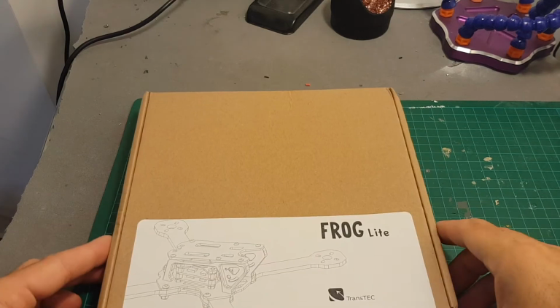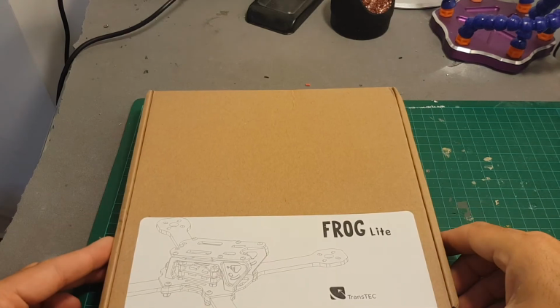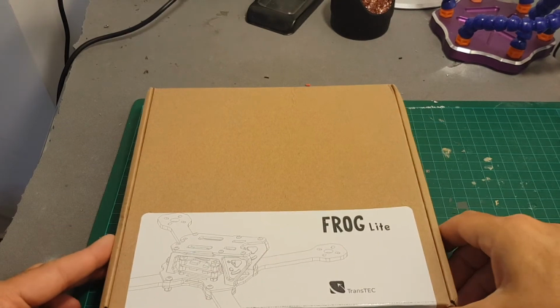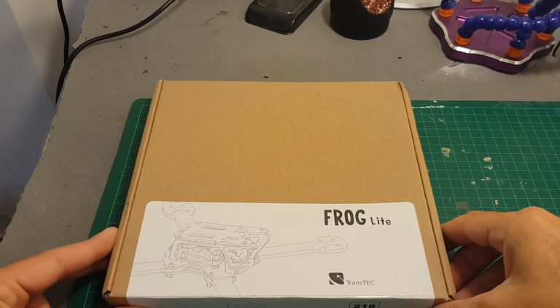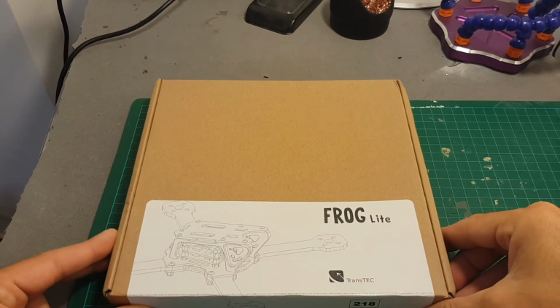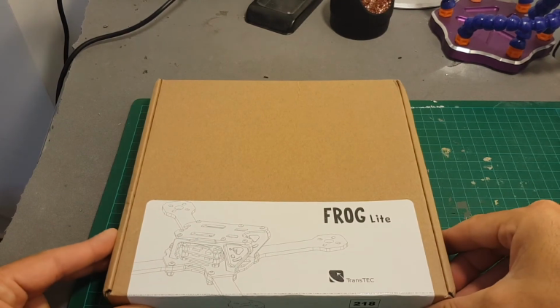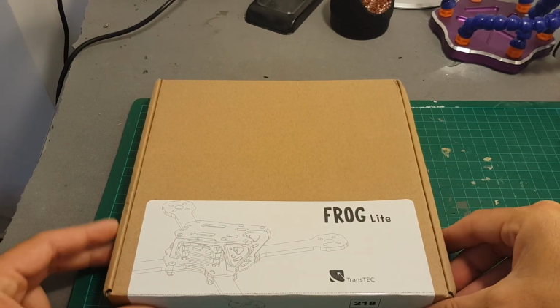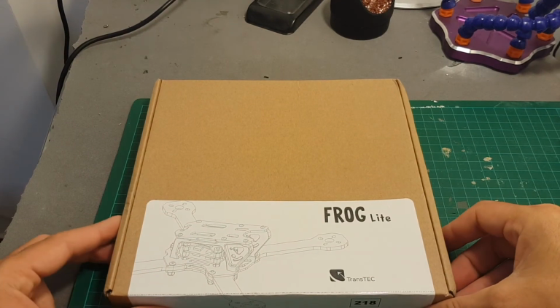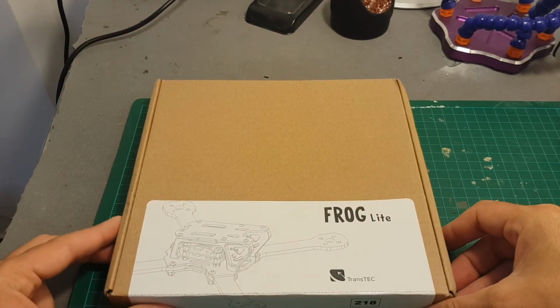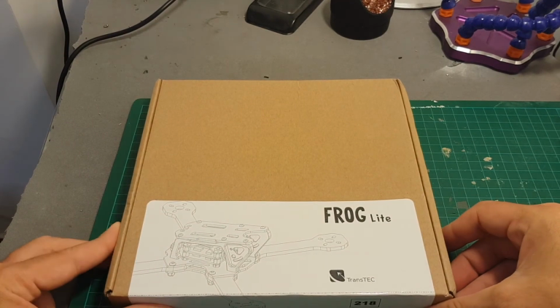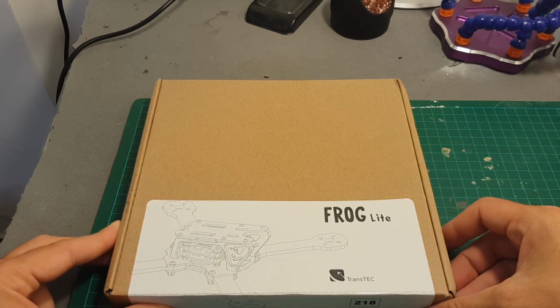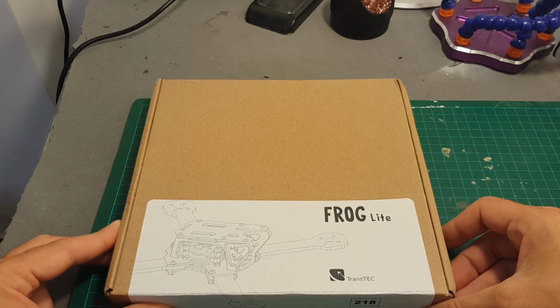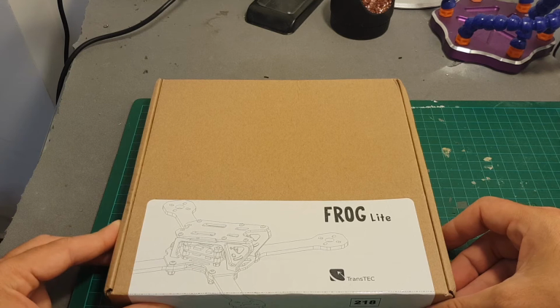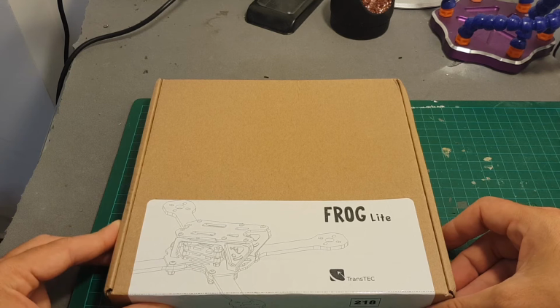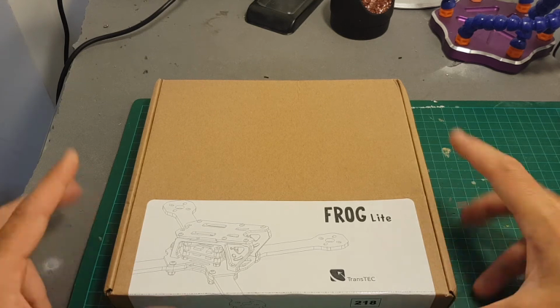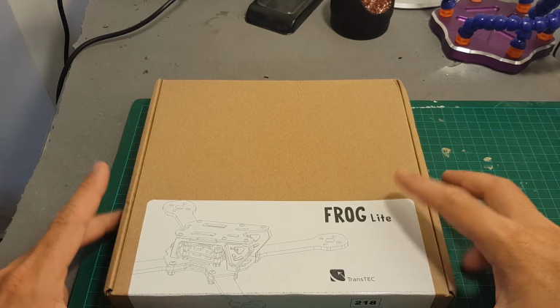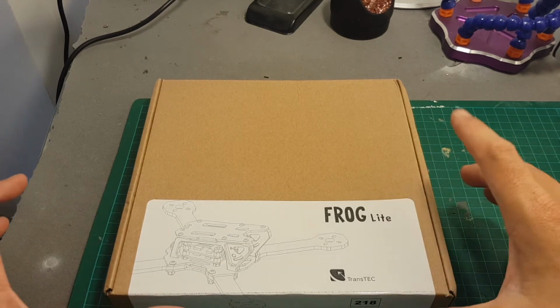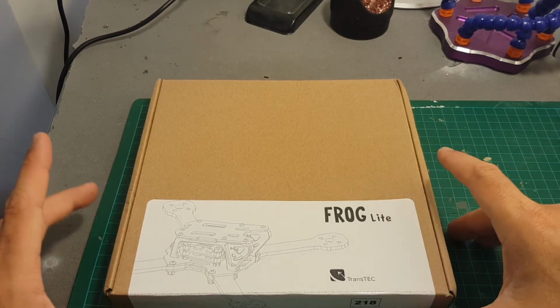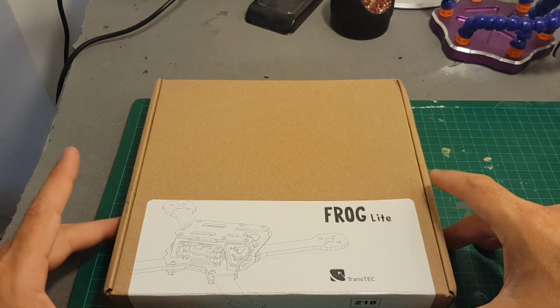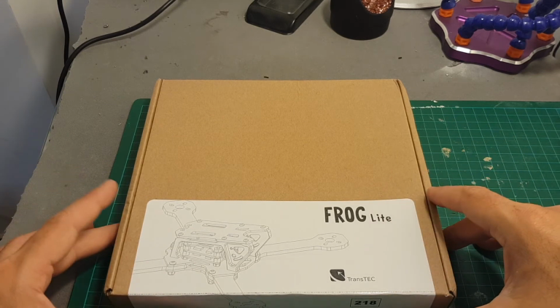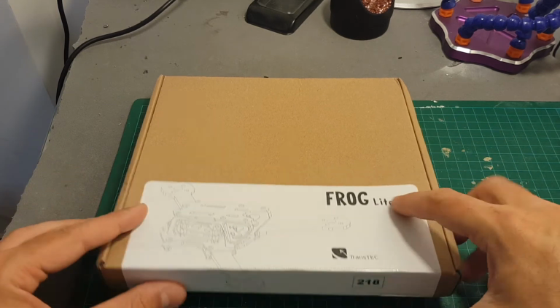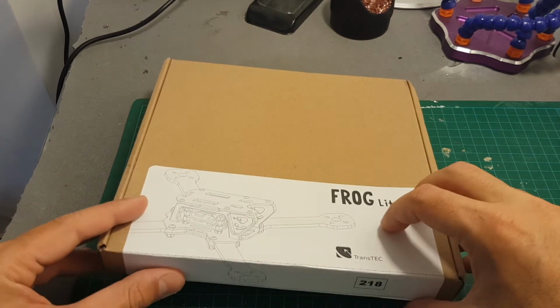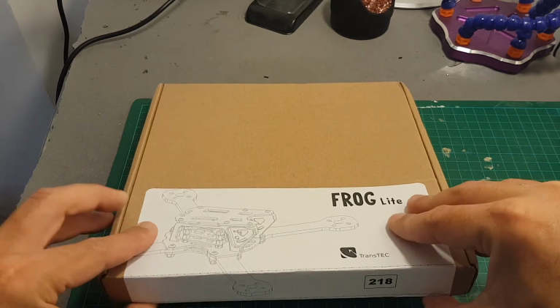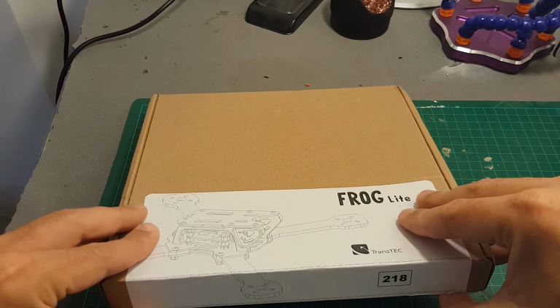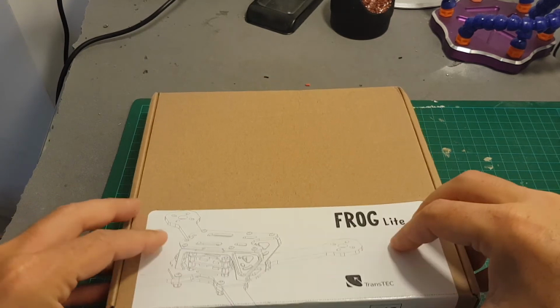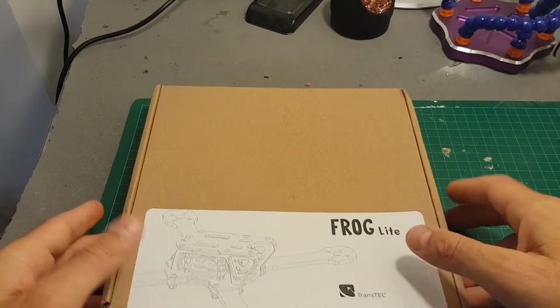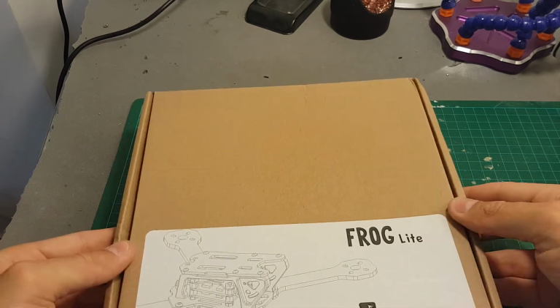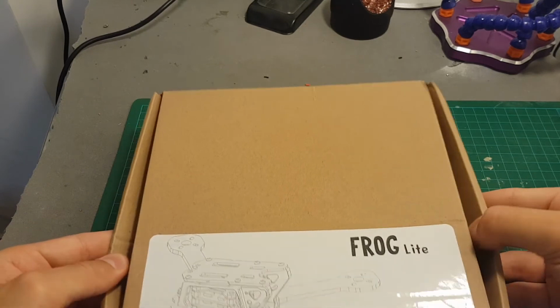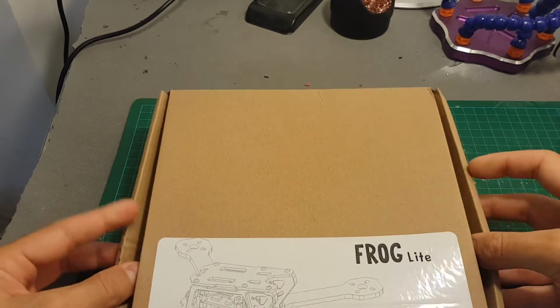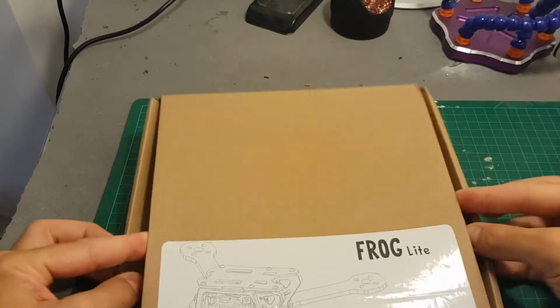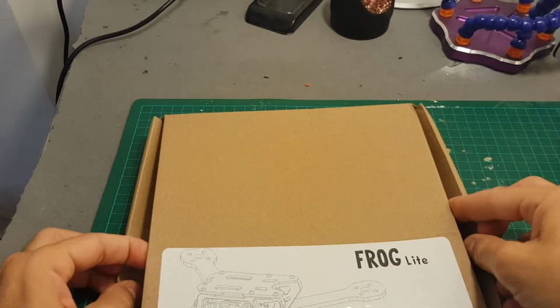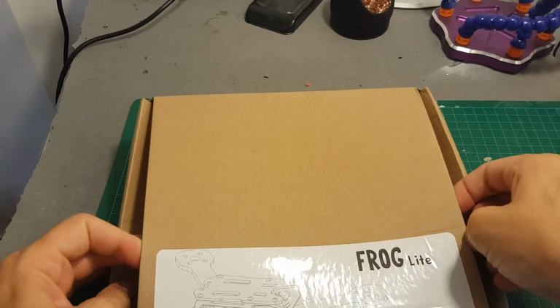By the way, there are two versions: one is the racing frame and this is the light version. This one costs a little bit less than 30 bucks, so if you're looking for a budget frame this might be the right one for you.